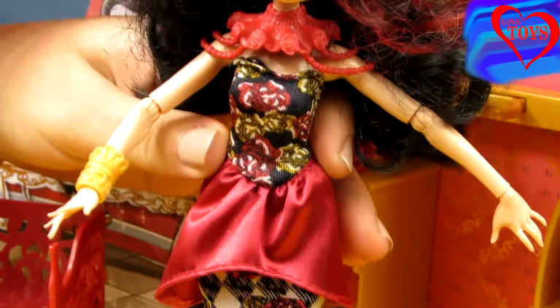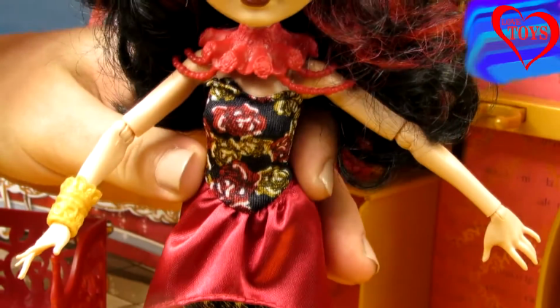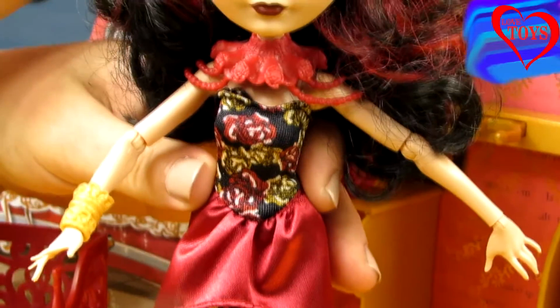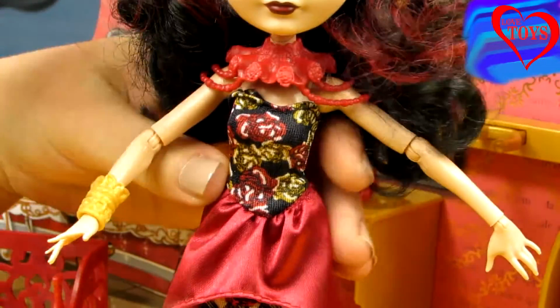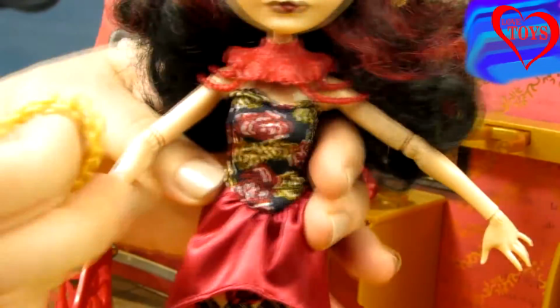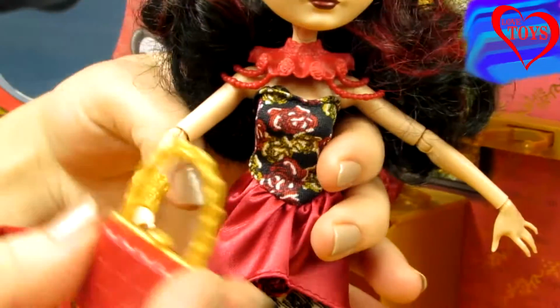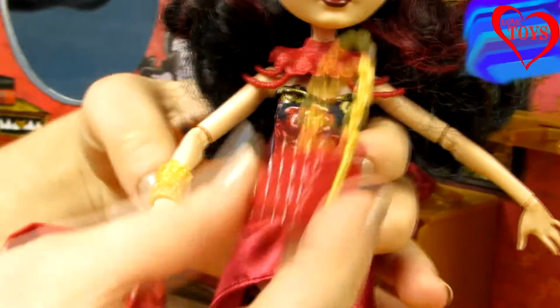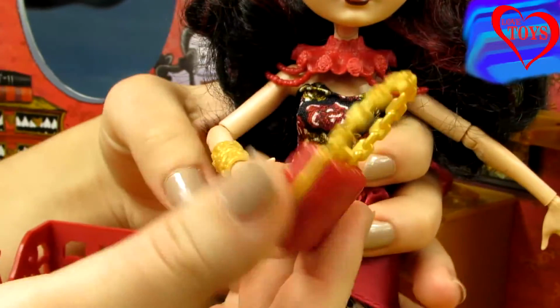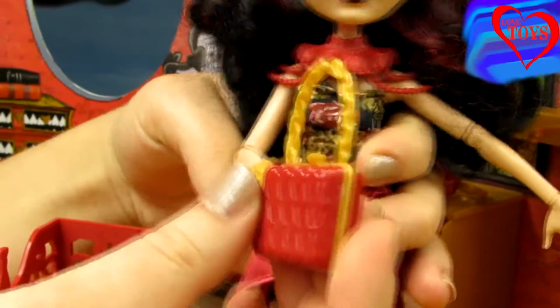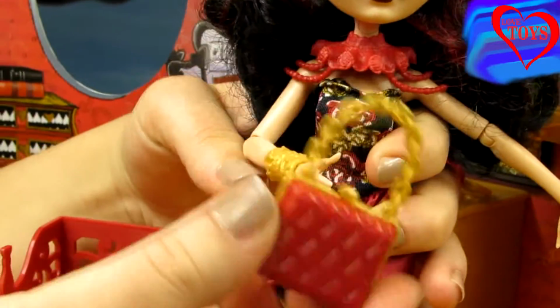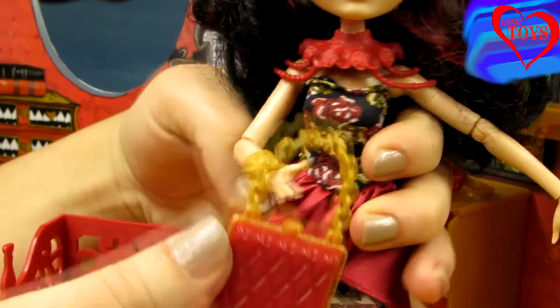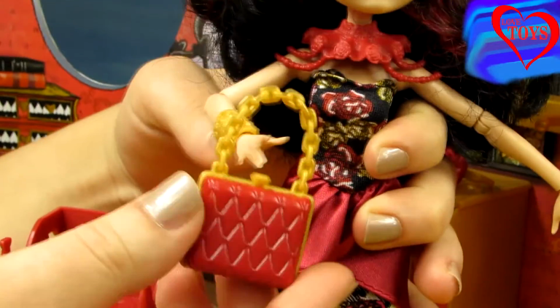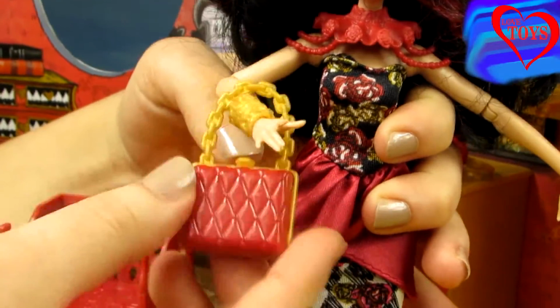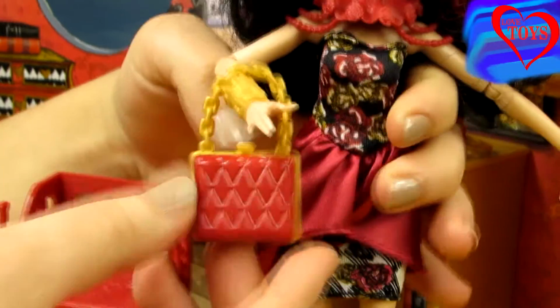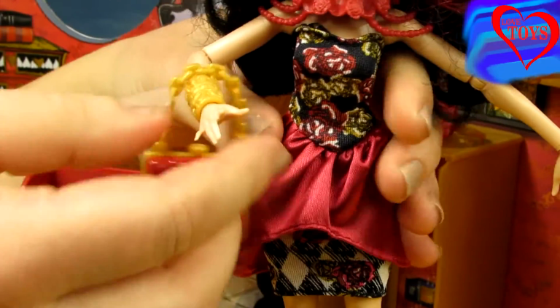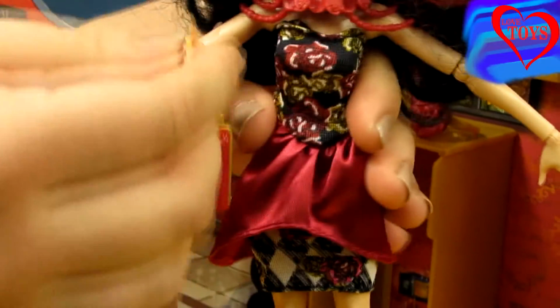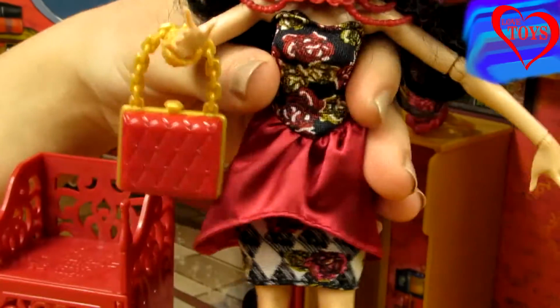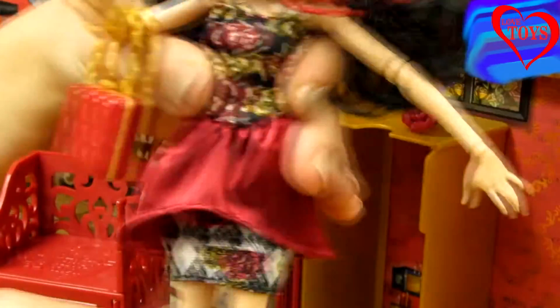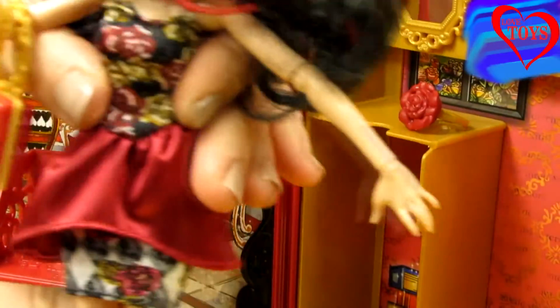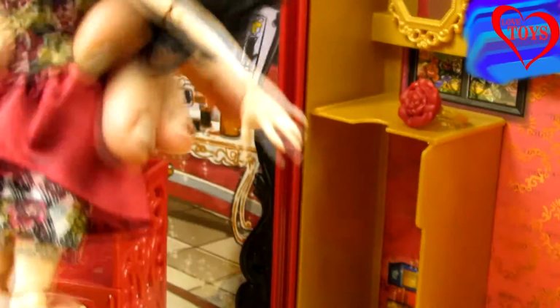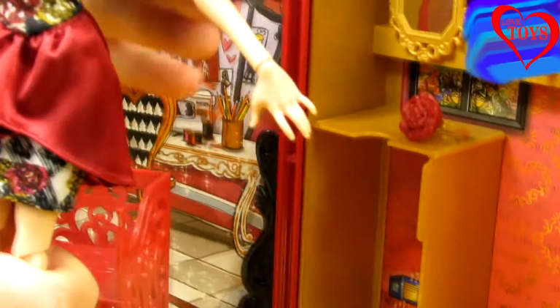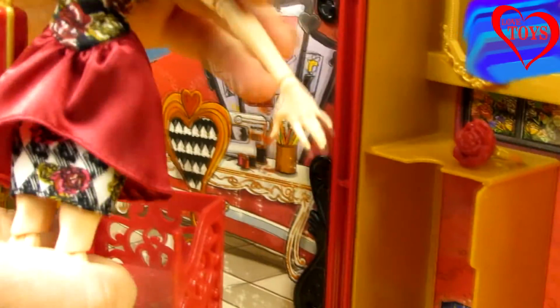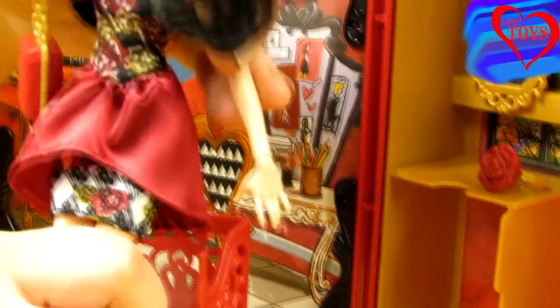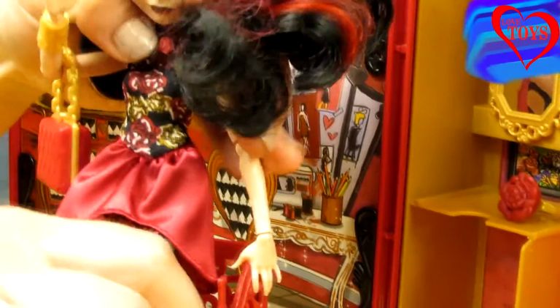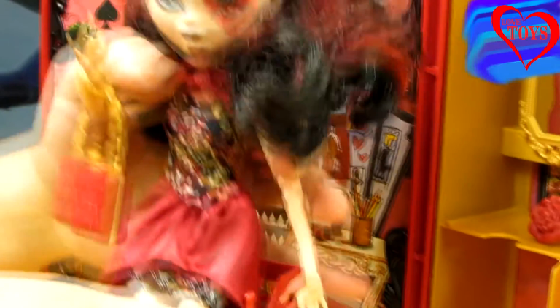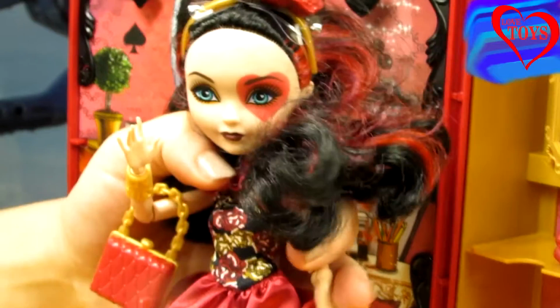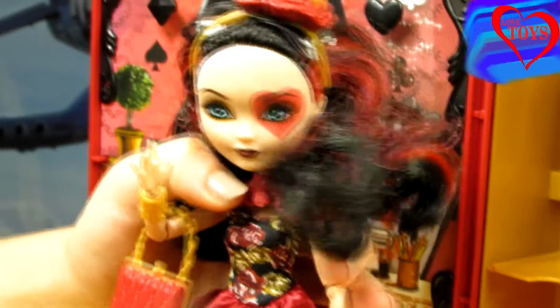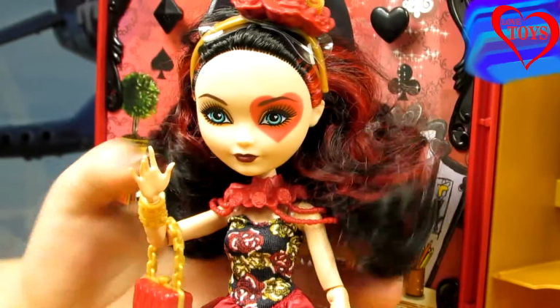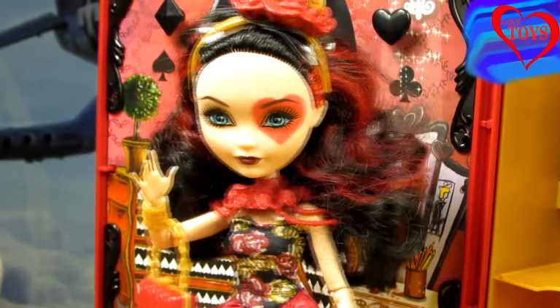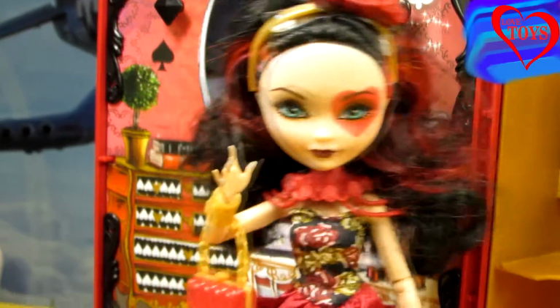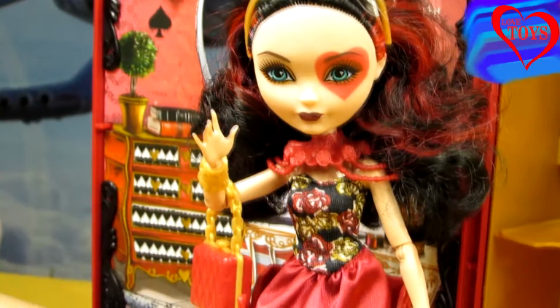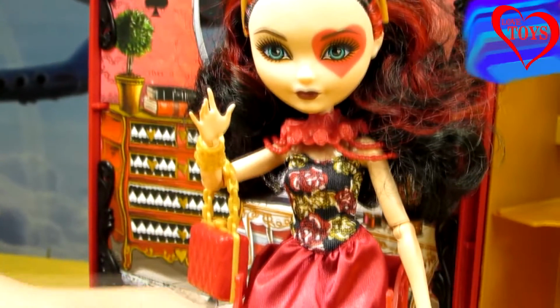For our Lizzie Hearts we've also got this great purse — you can see that it perfectly matches her outfit. And now after a hard day, she can also sit here on her amazing chair.